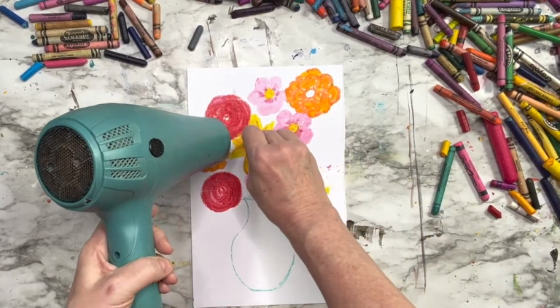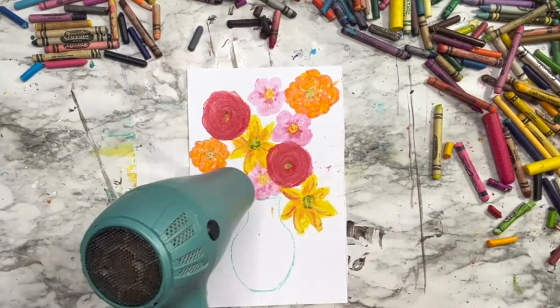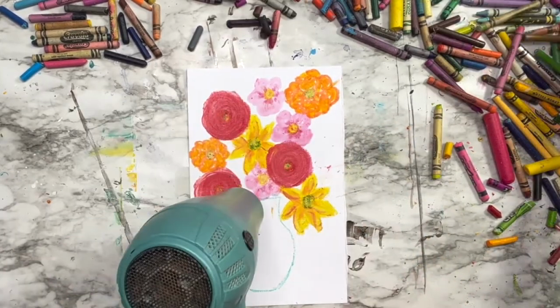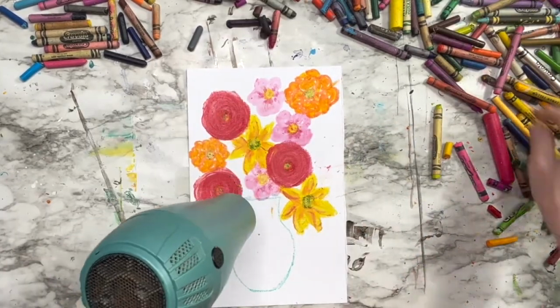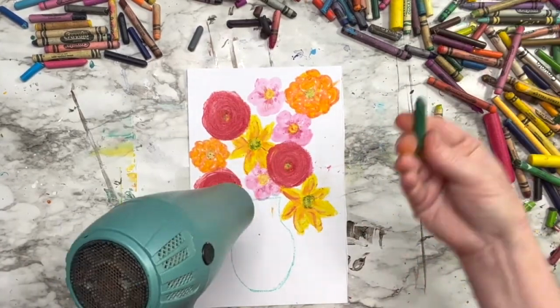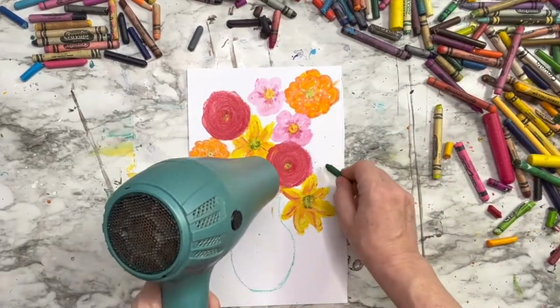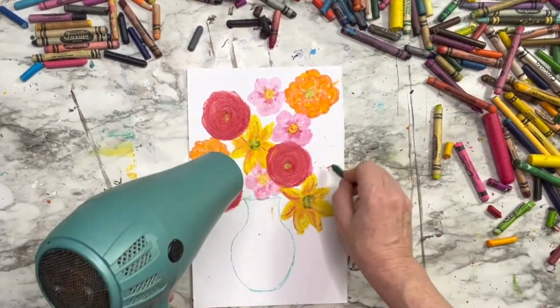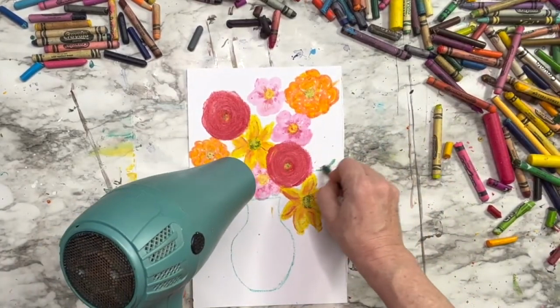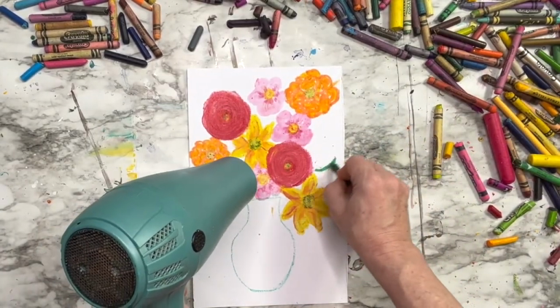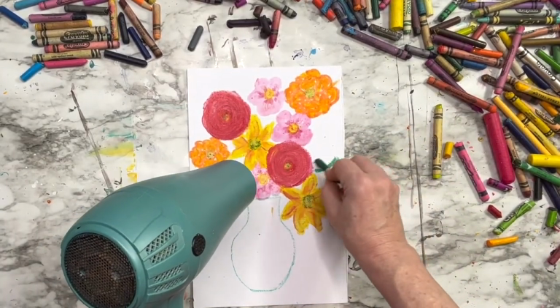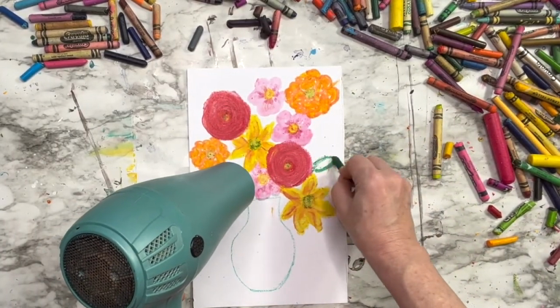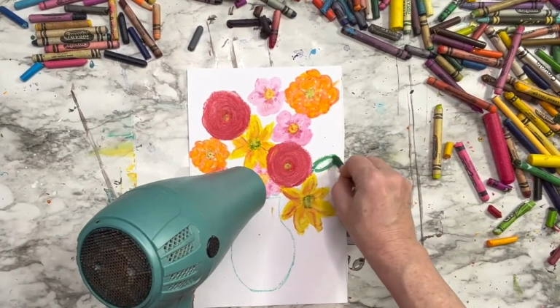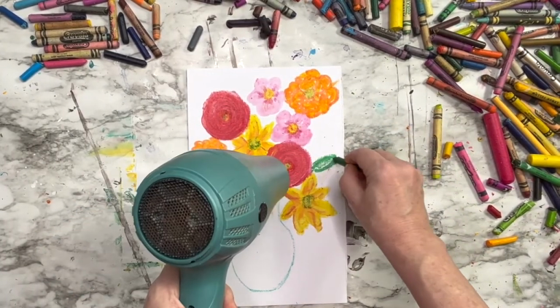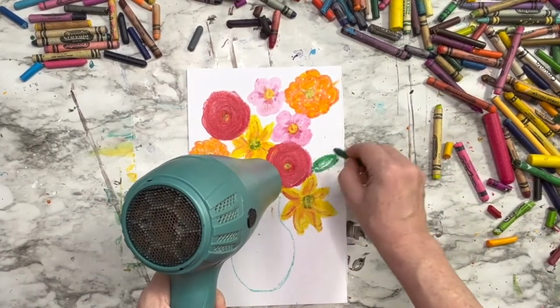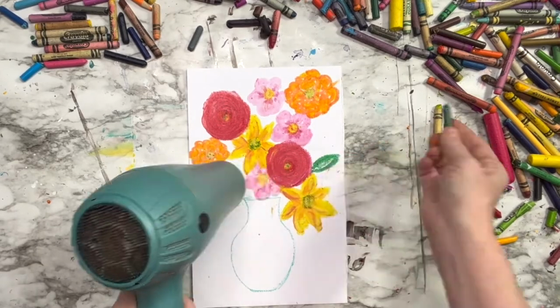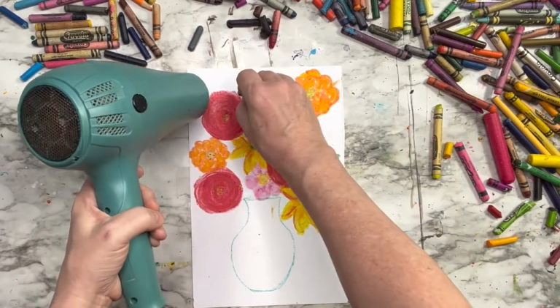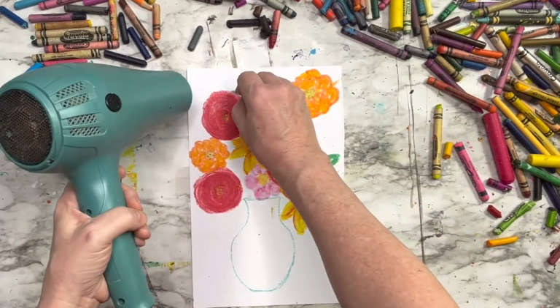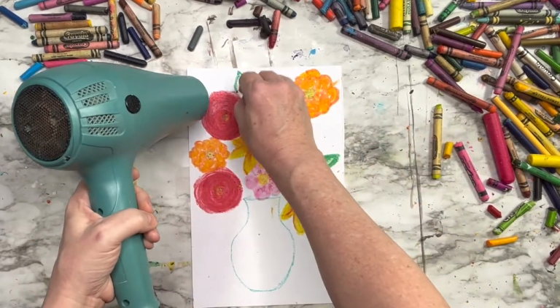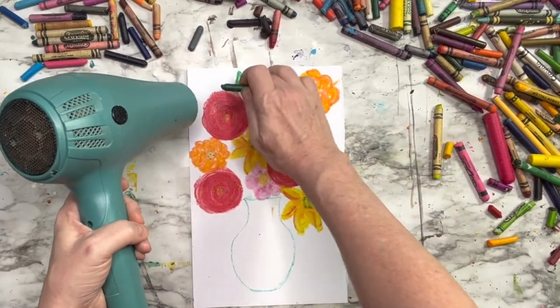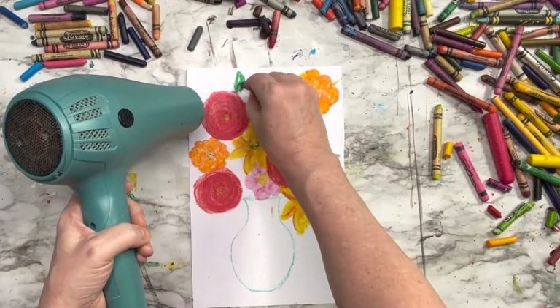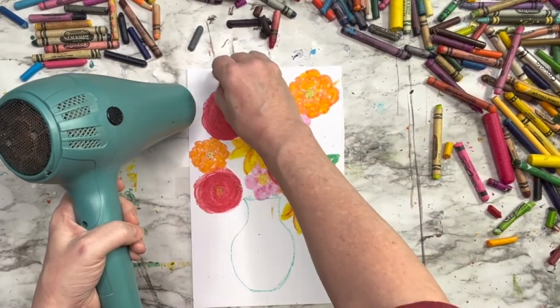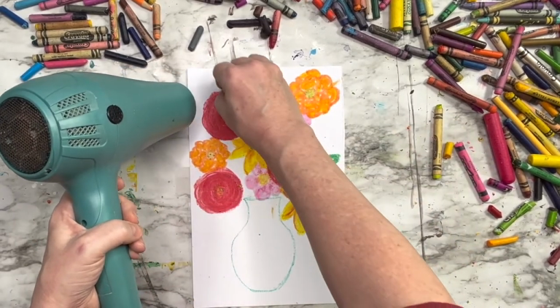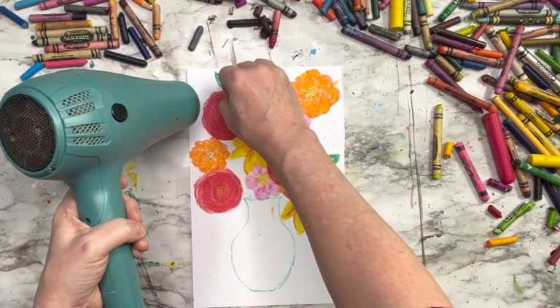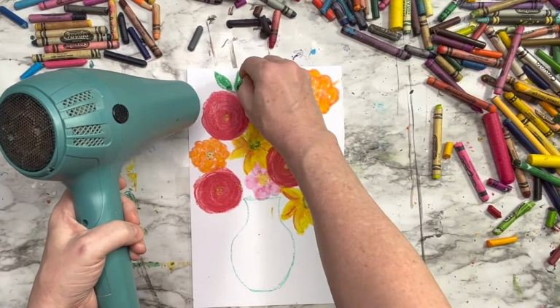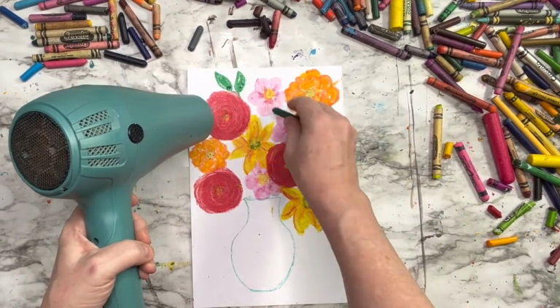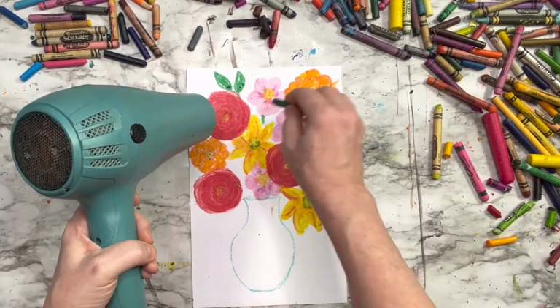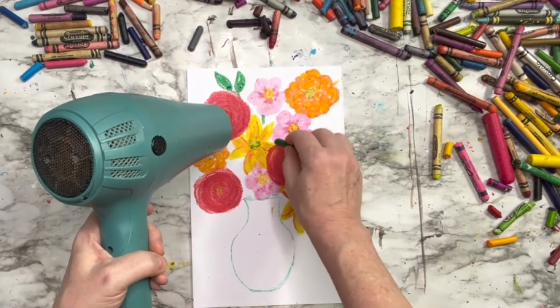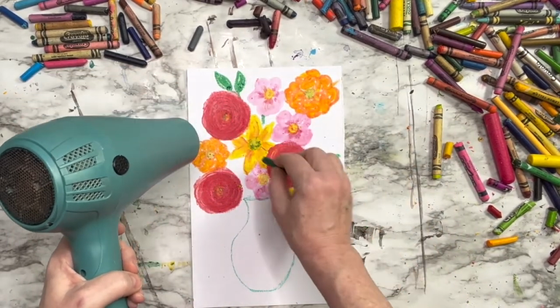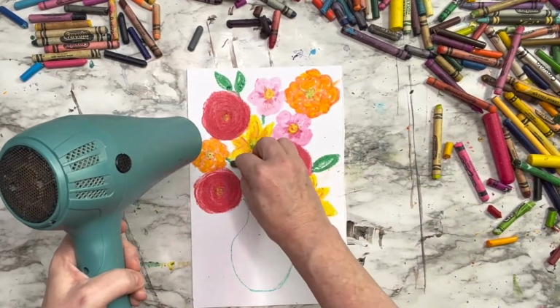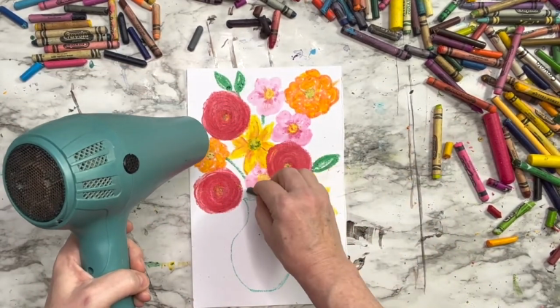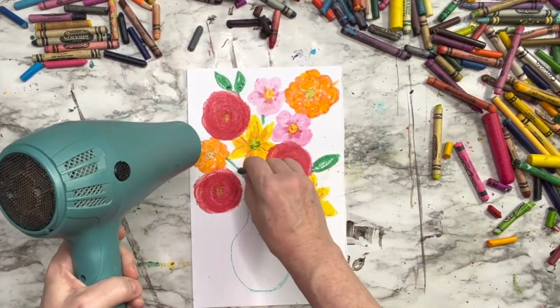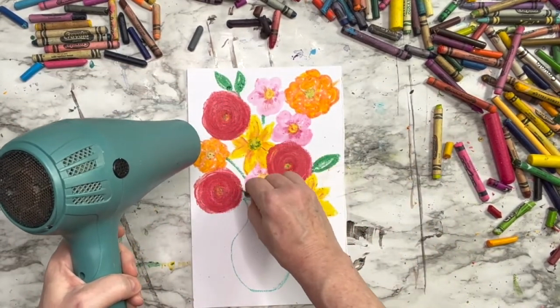Now let's make some leaves and greenery. I'm going to use several colors of green on each leaf — don't use just one color.